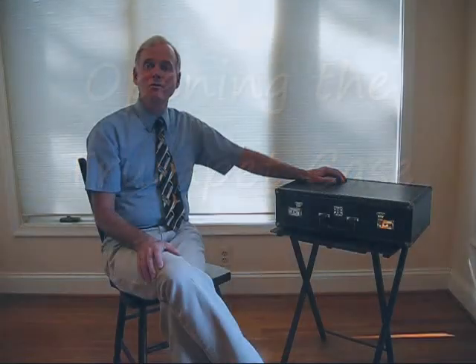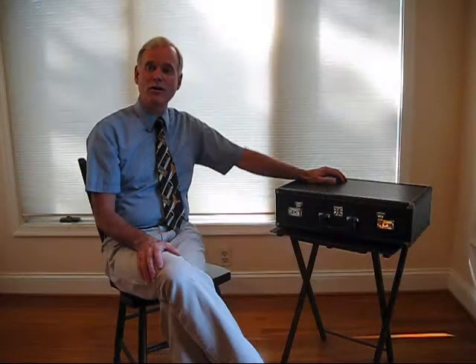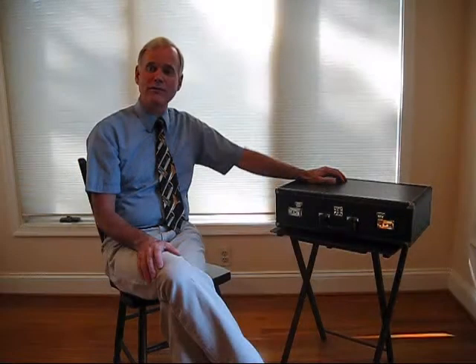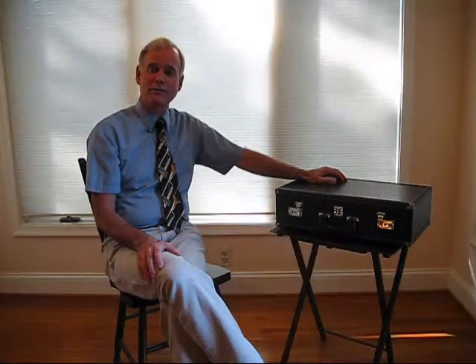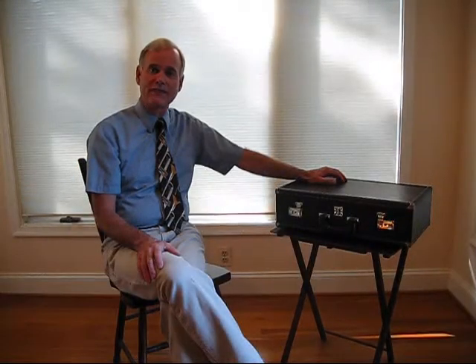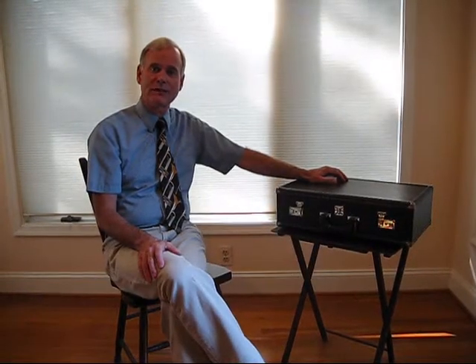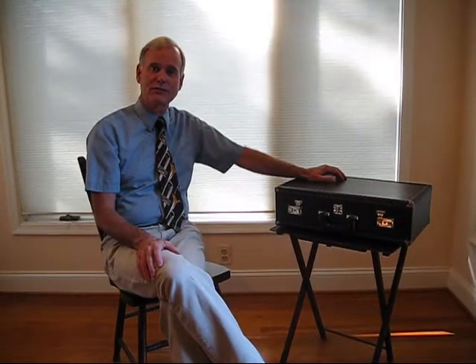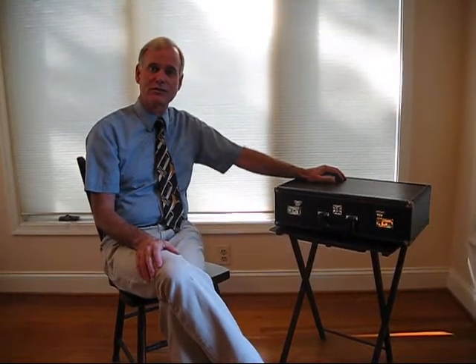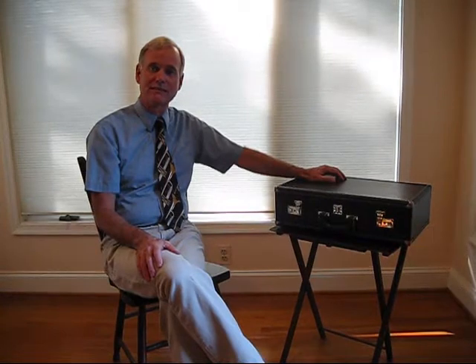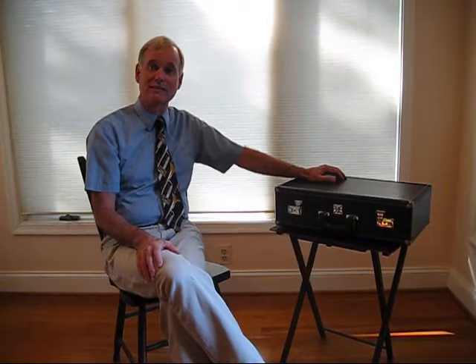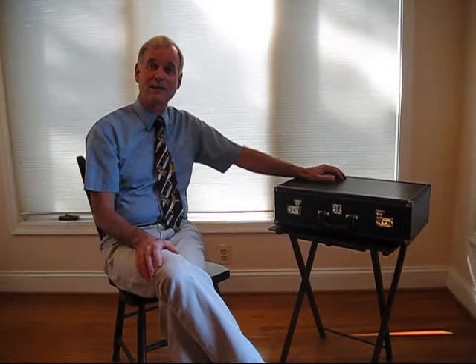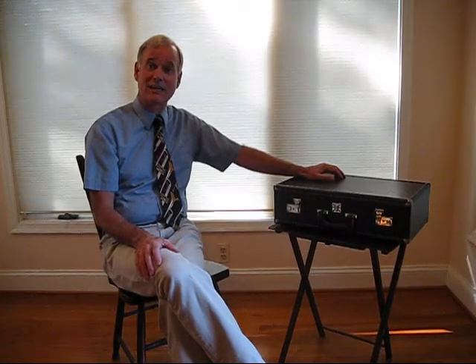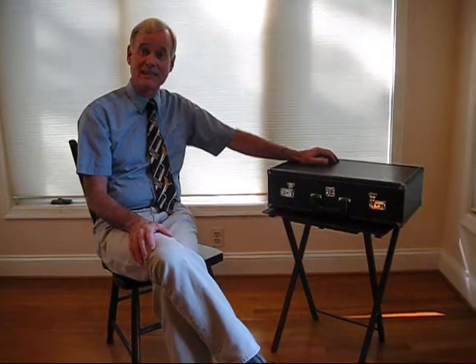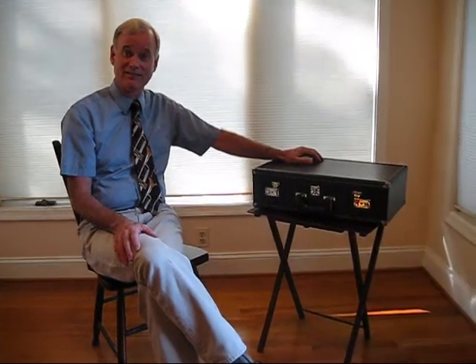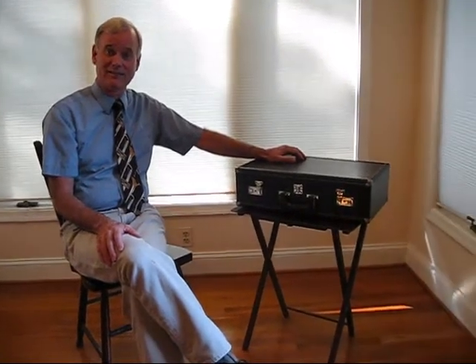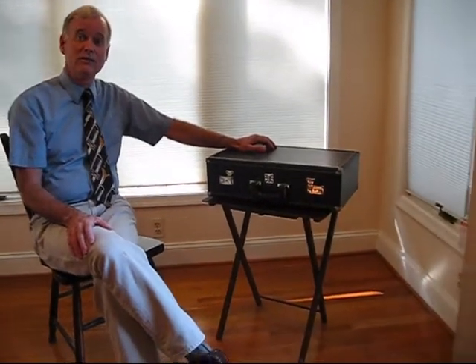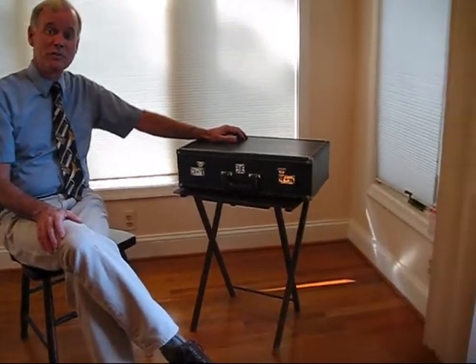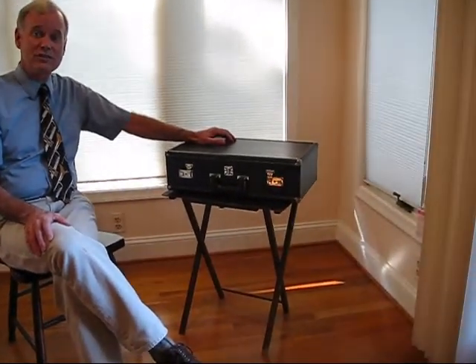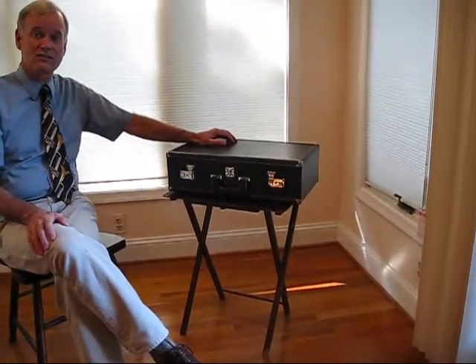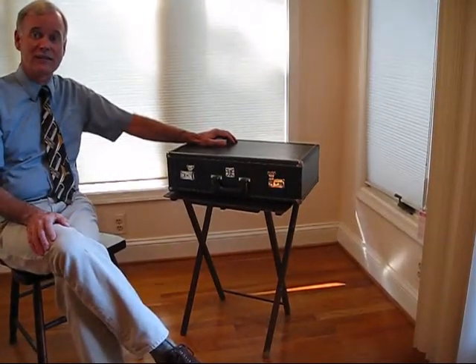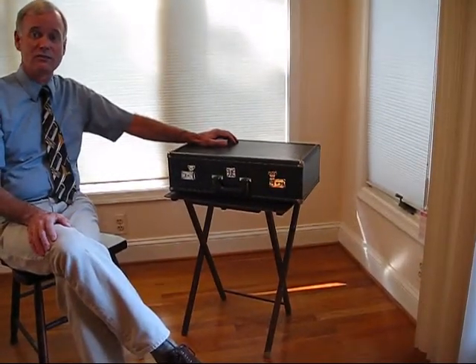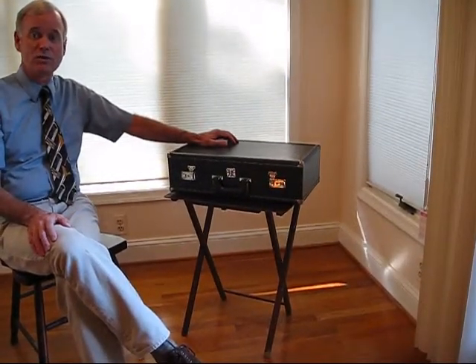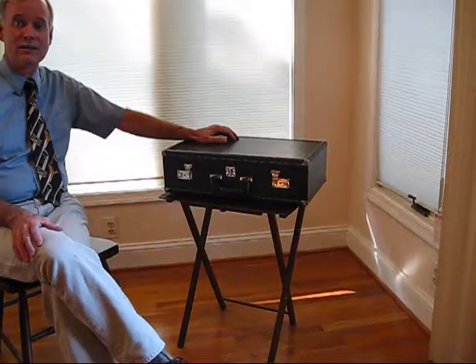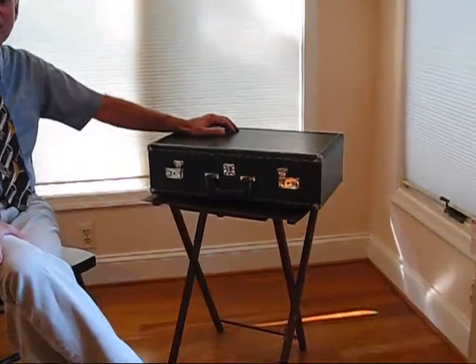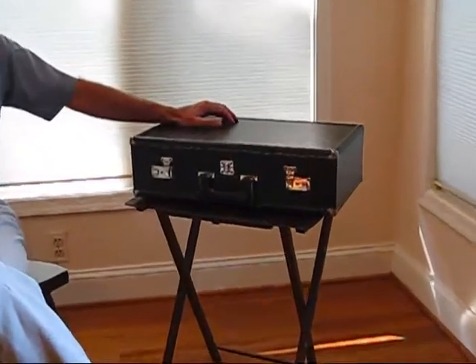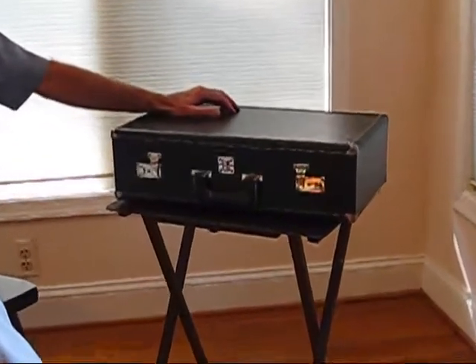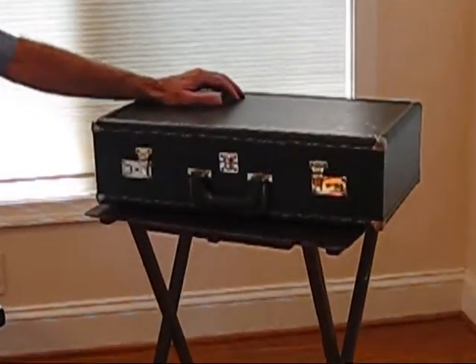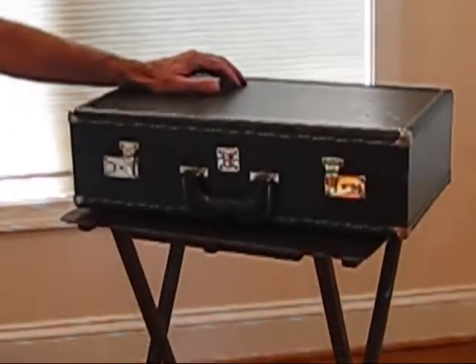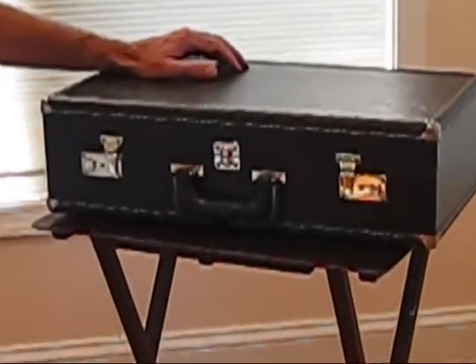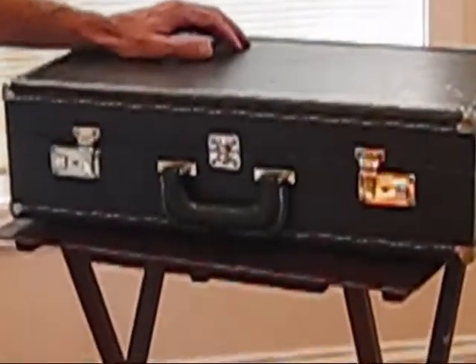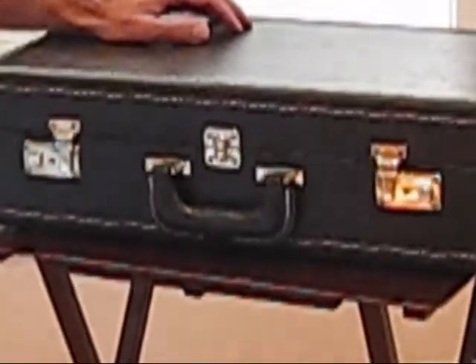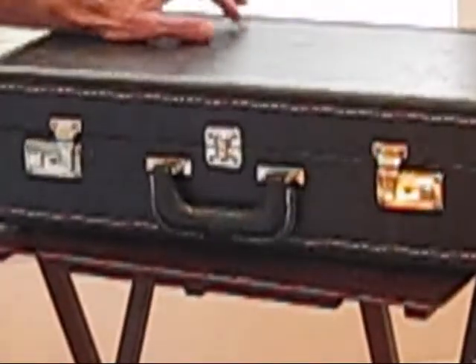When opening the trumpet case, make sure that the case is not upside down. On most cases, latches will open up when the case is in the correct position, like this.